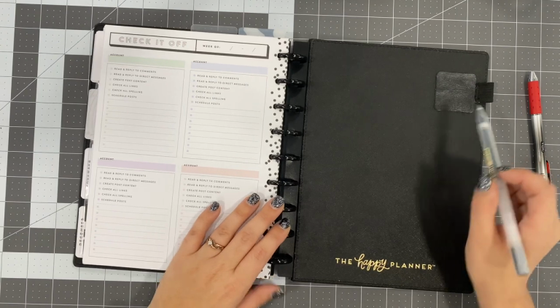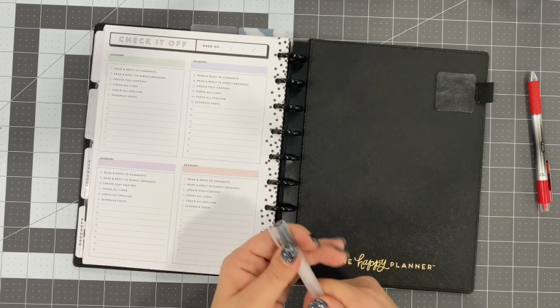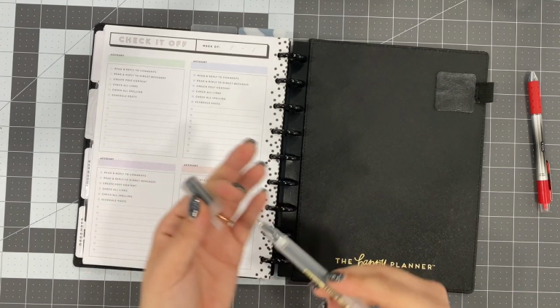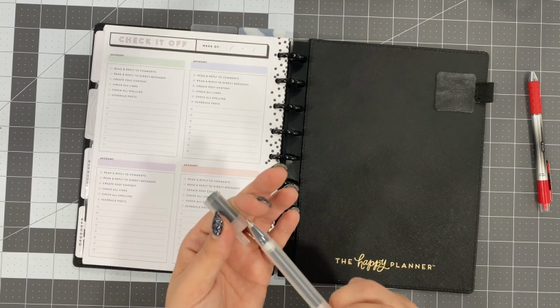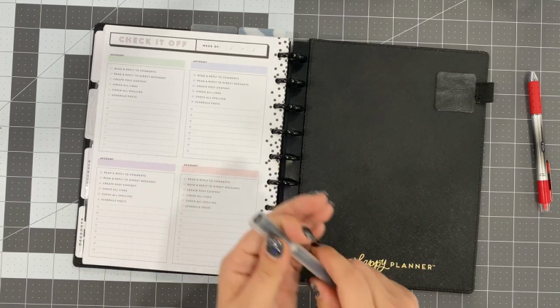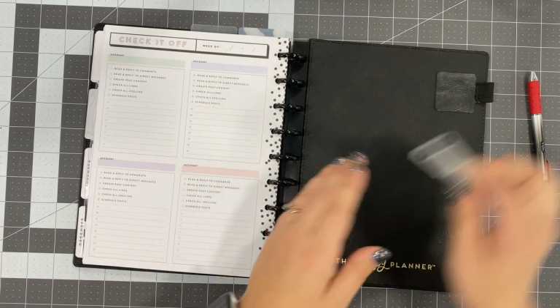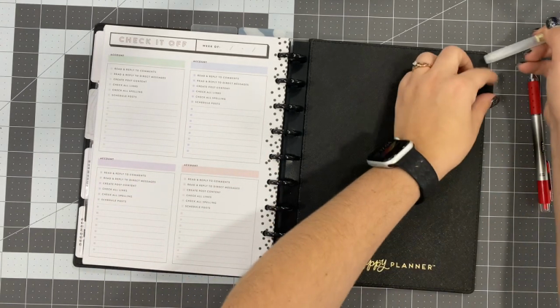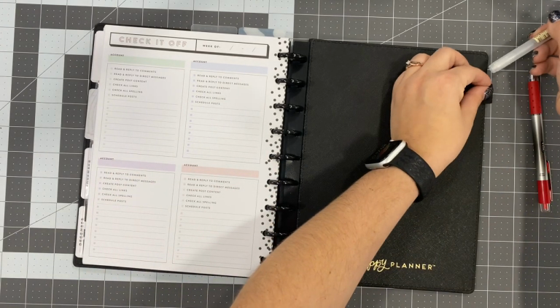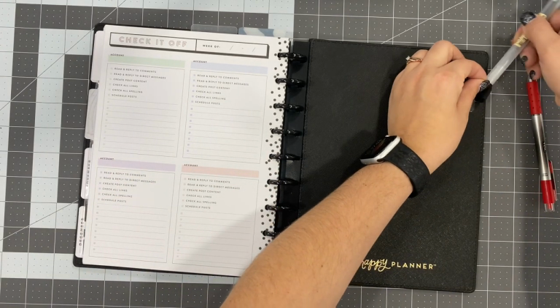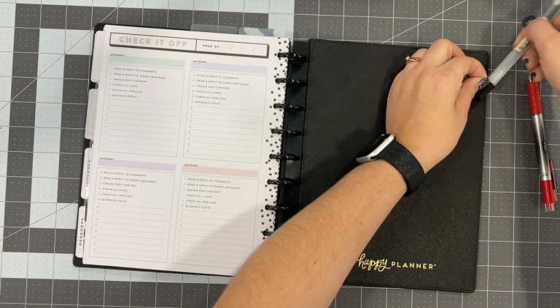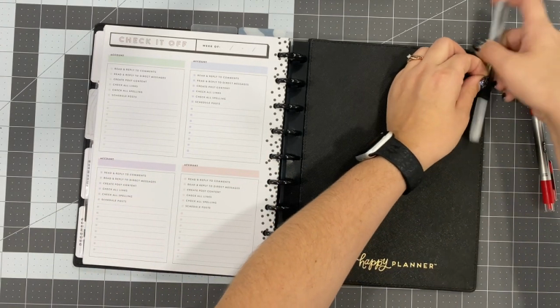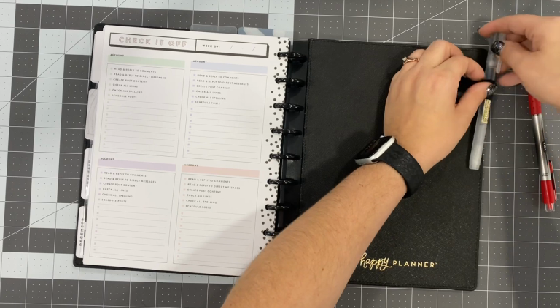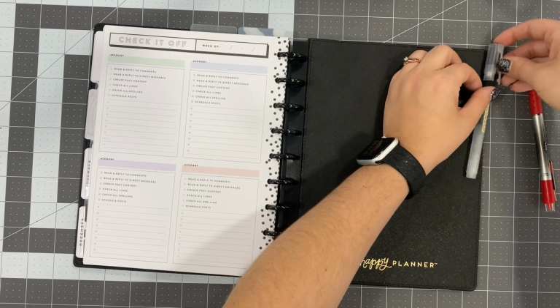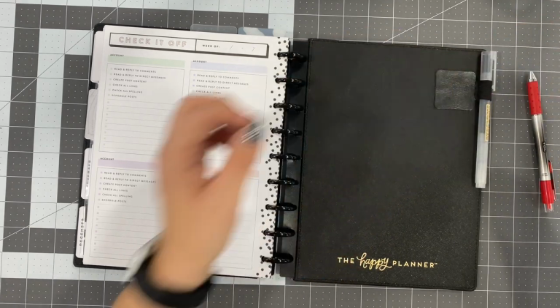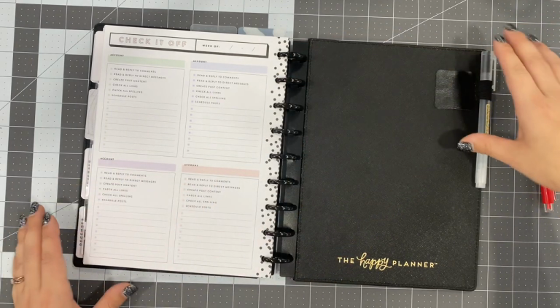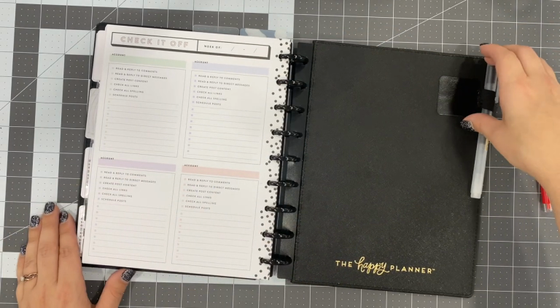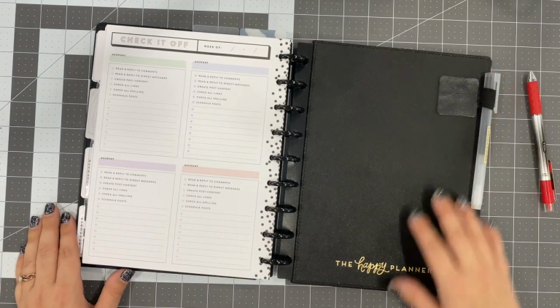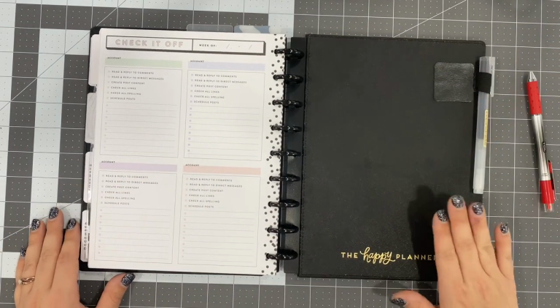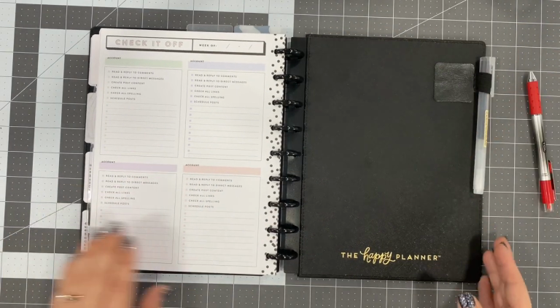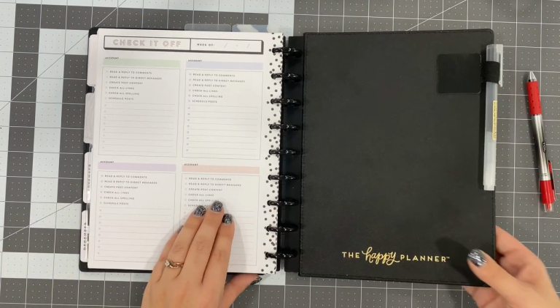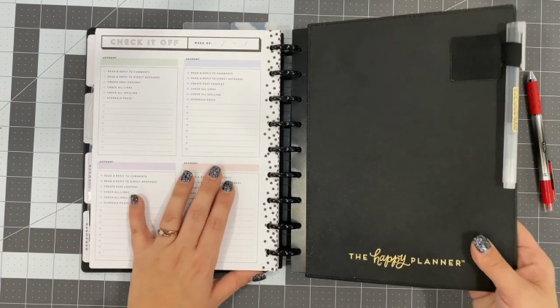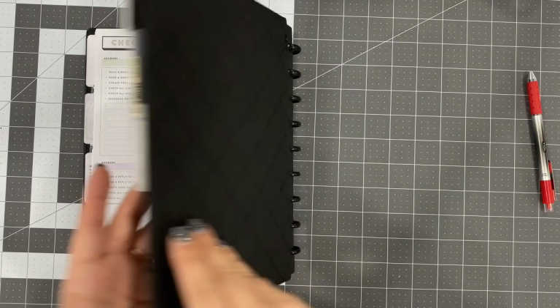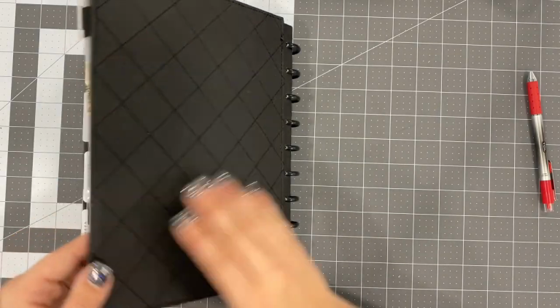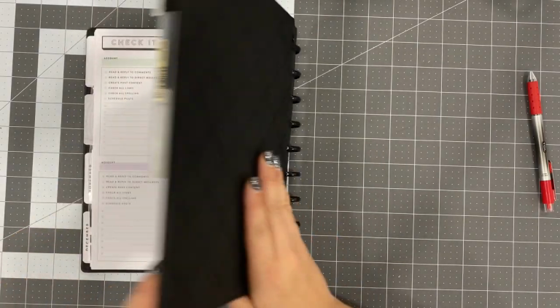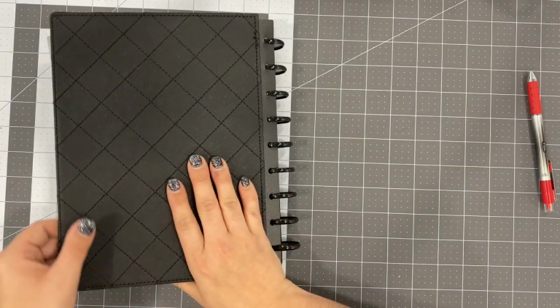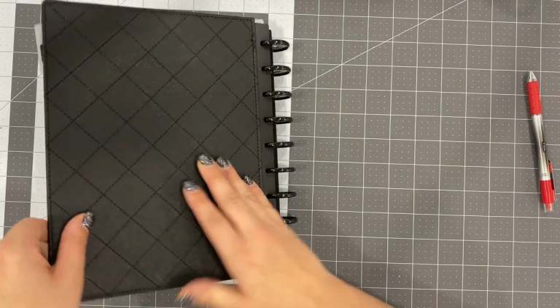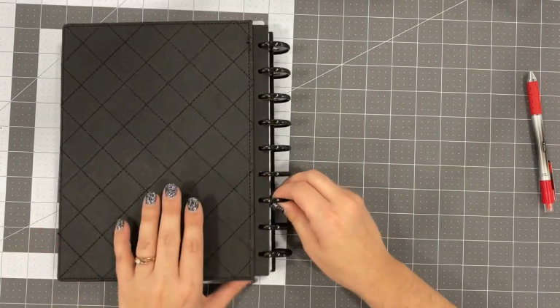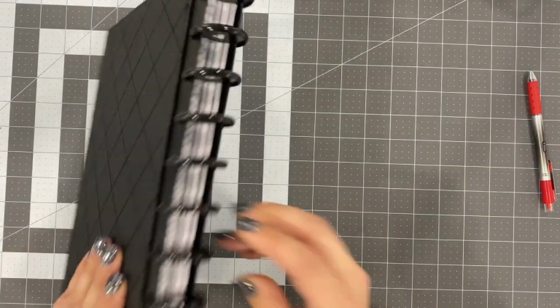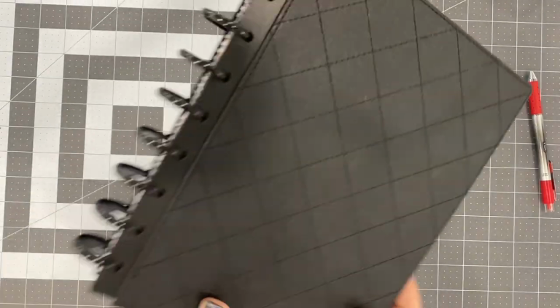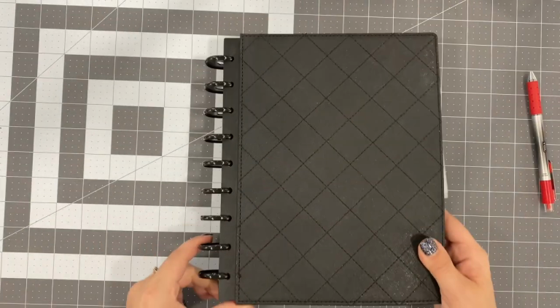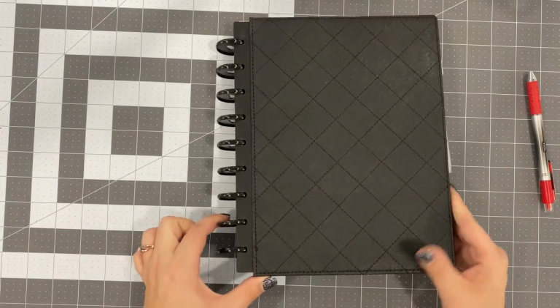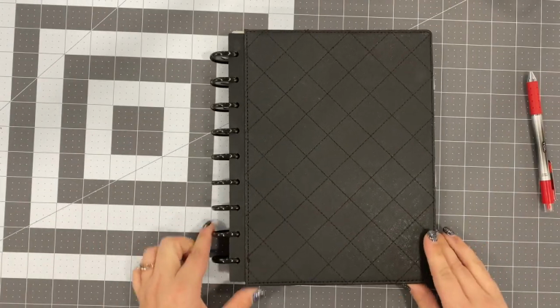I do have a pin loop on here that I use. The pin loops are from Amazon — they're amazing. I will have those linked down below in the description box if you want to check it out. So that is my physical planner and how I'm using it.